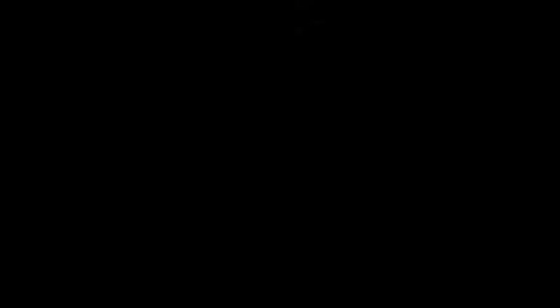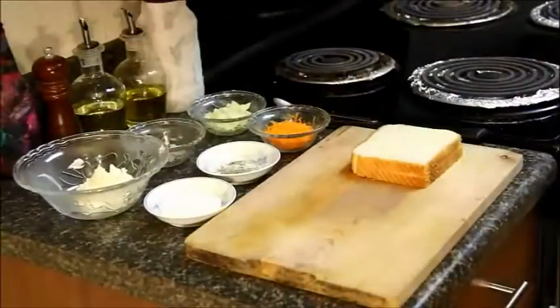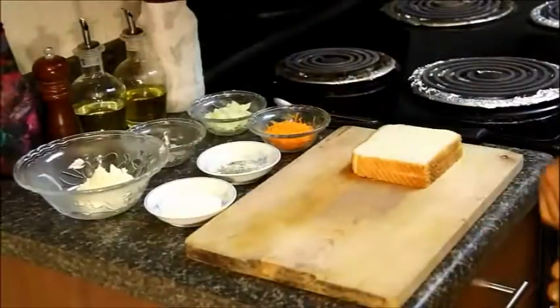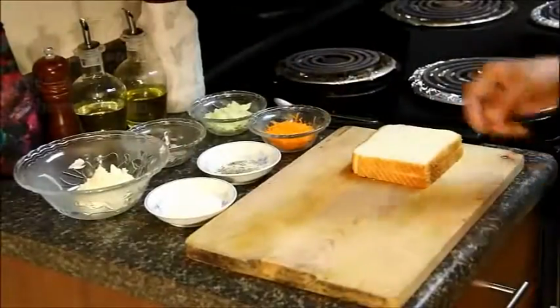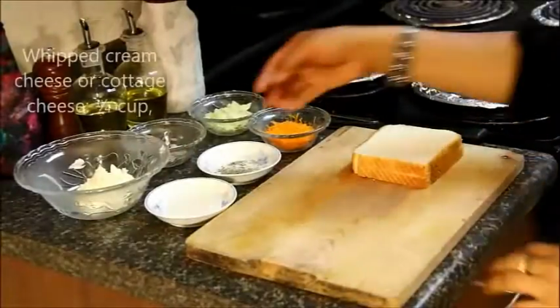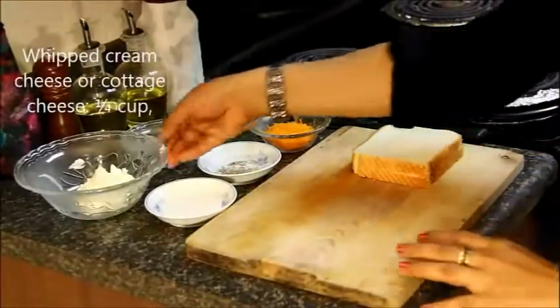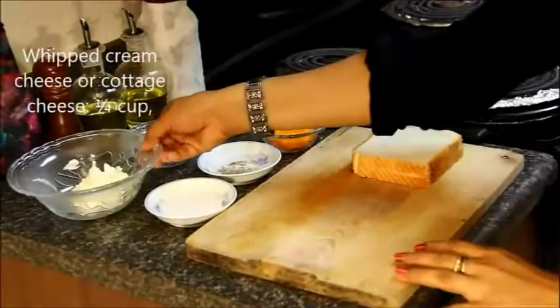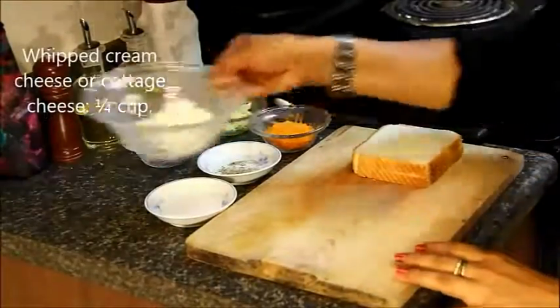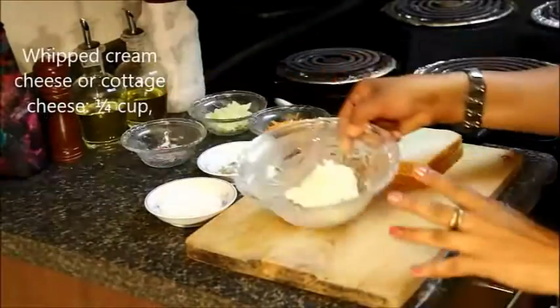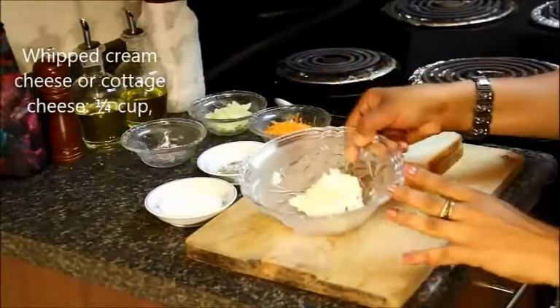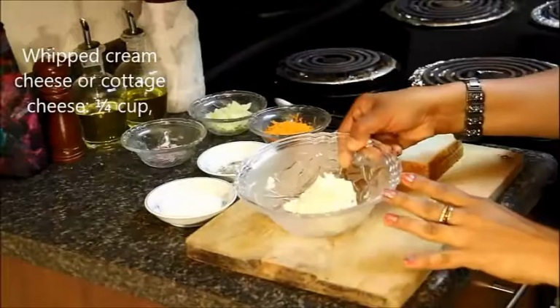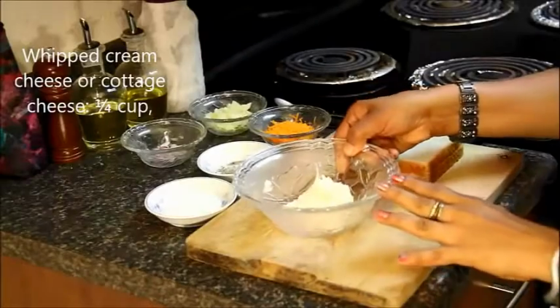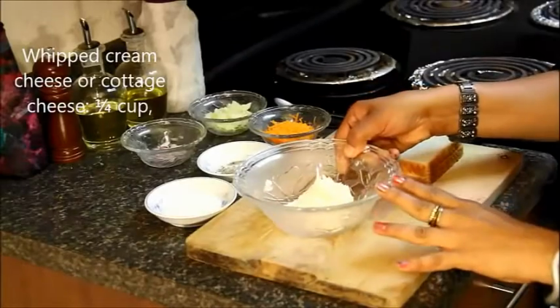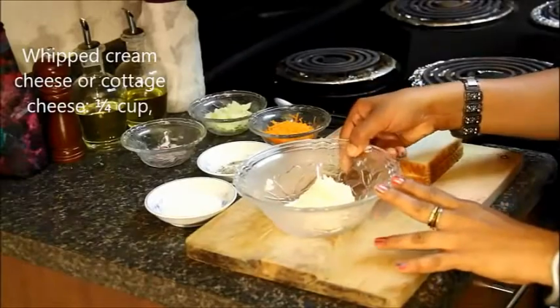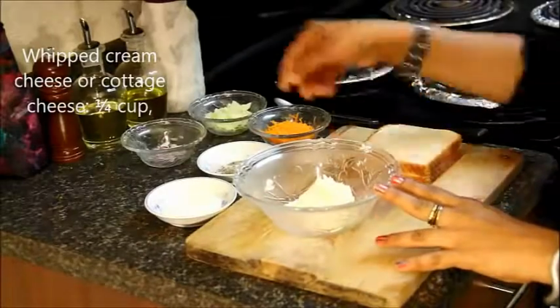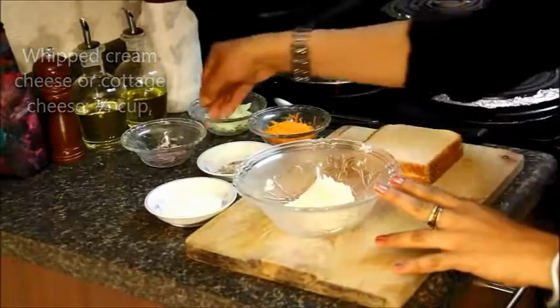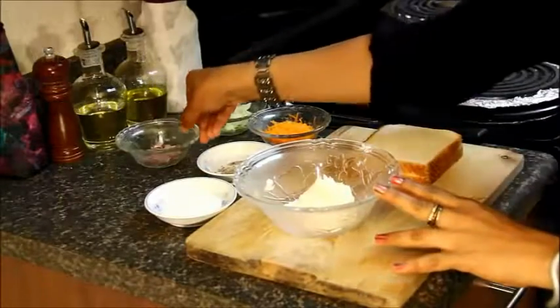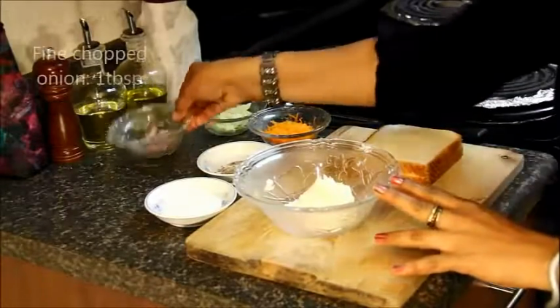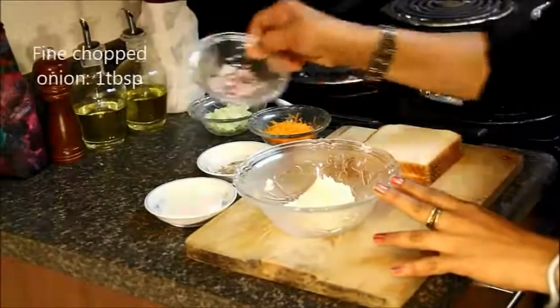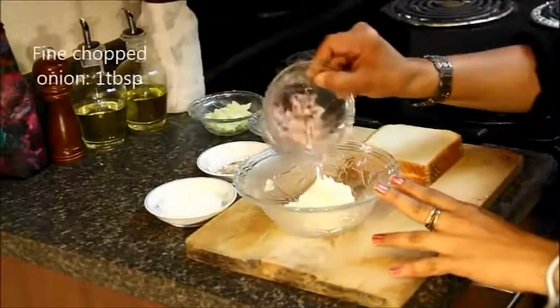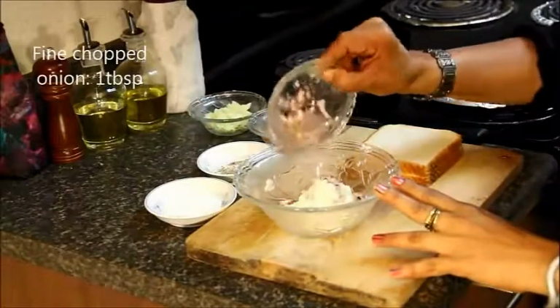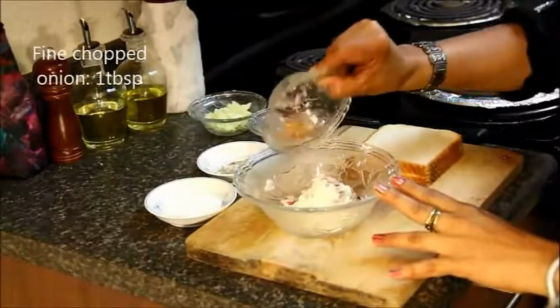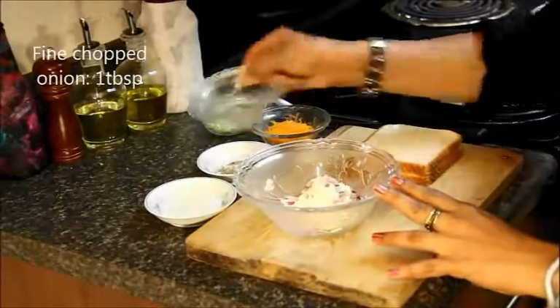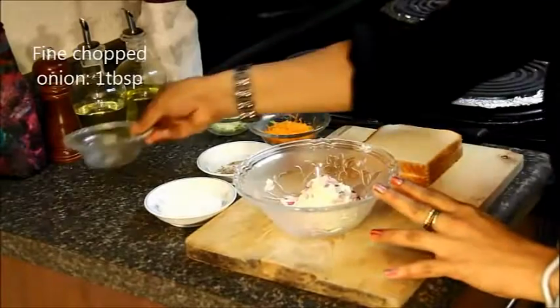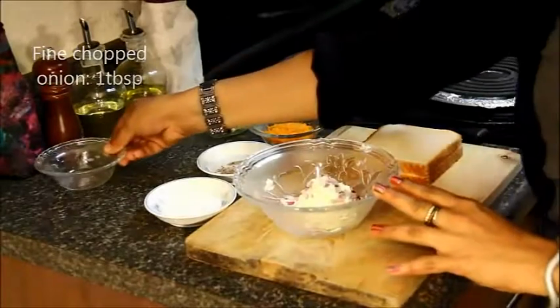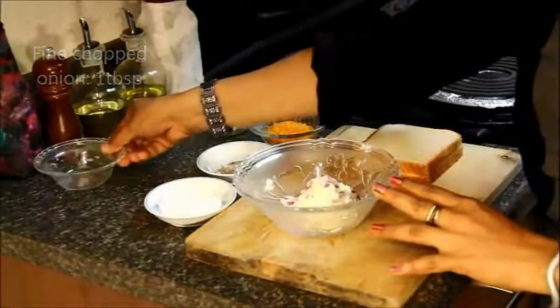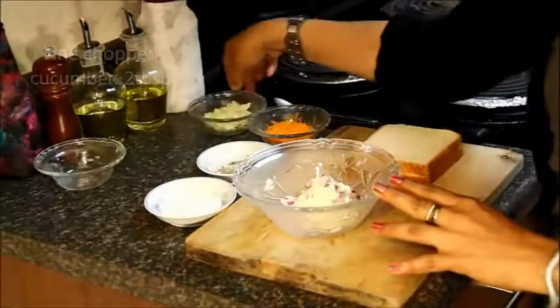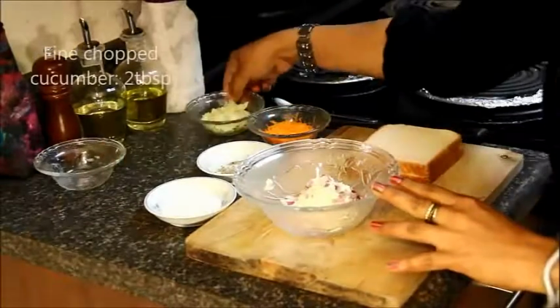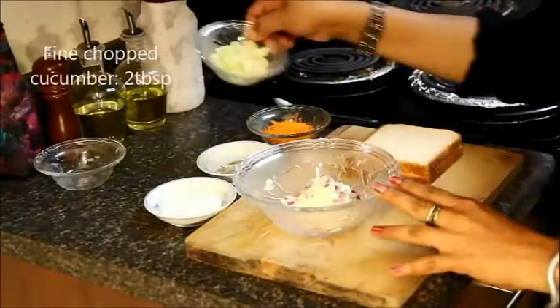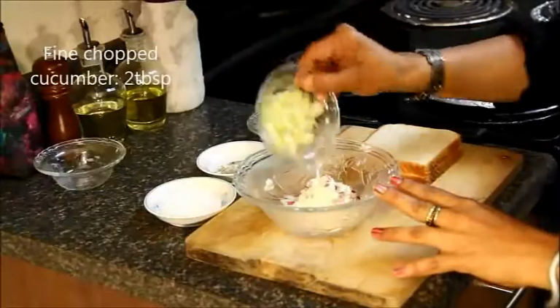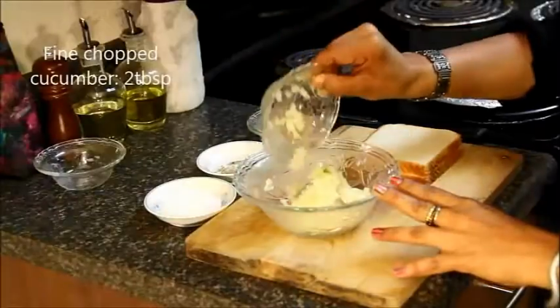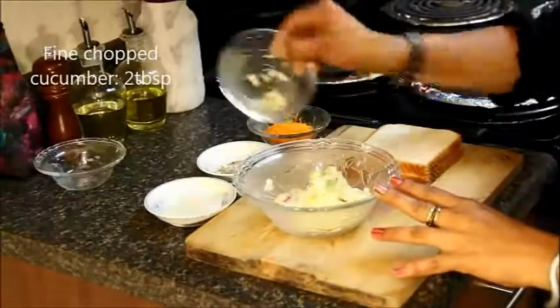For this recipe we need whipped cream cheese — you can also use cottage cheese — chopped onions, and chopped cucumbers.